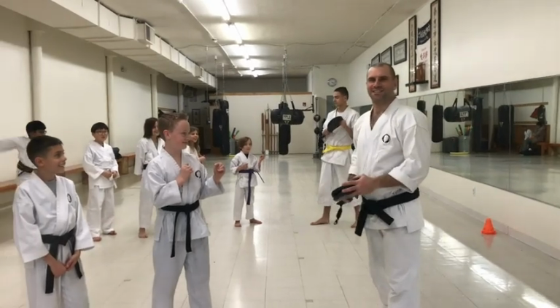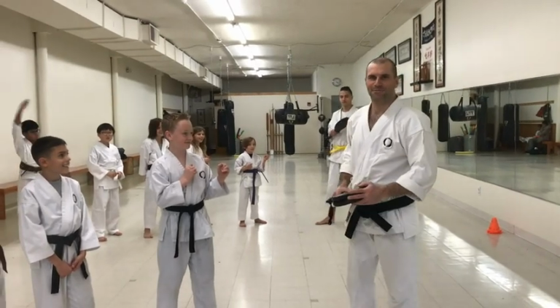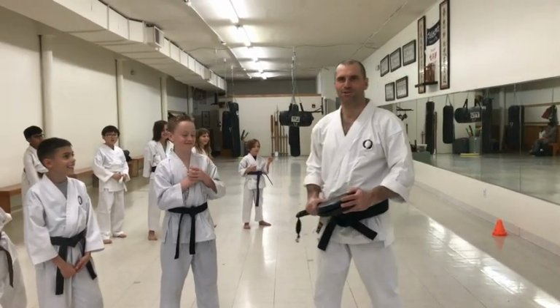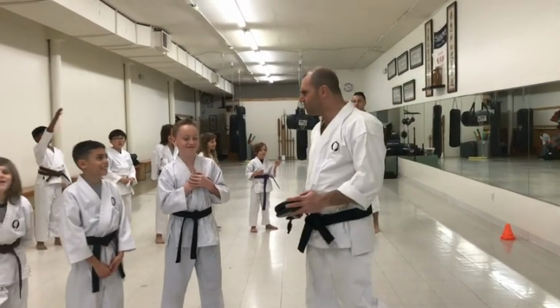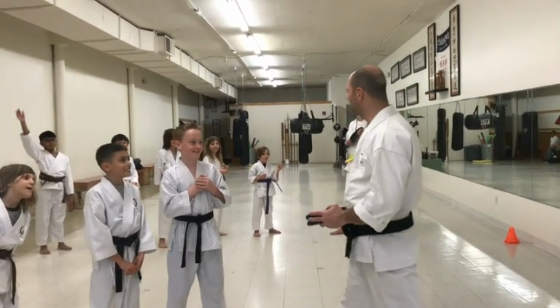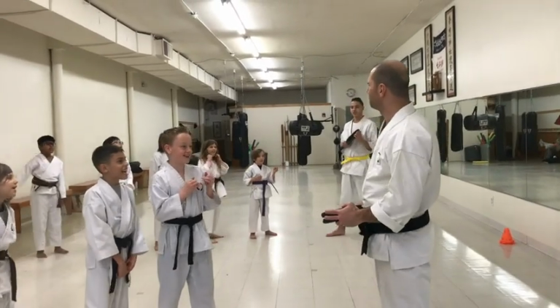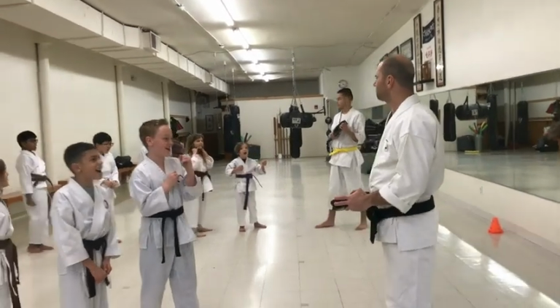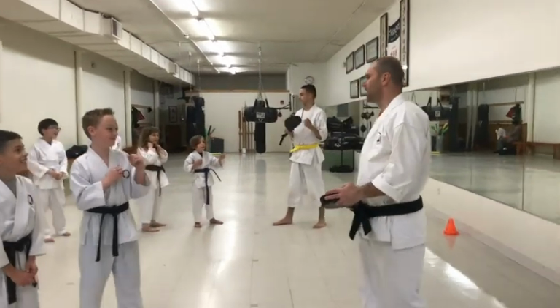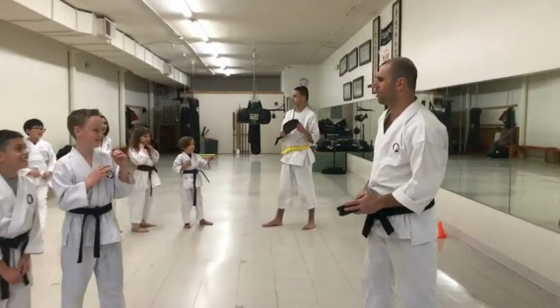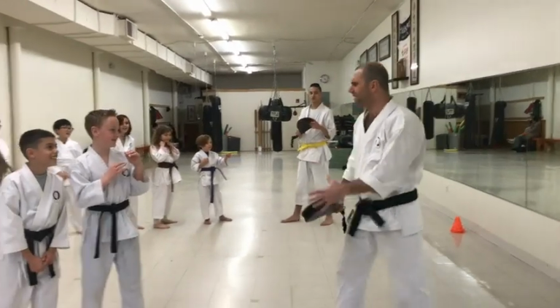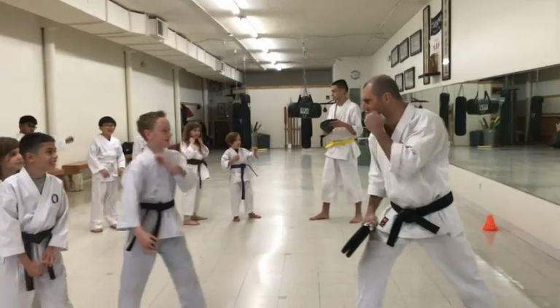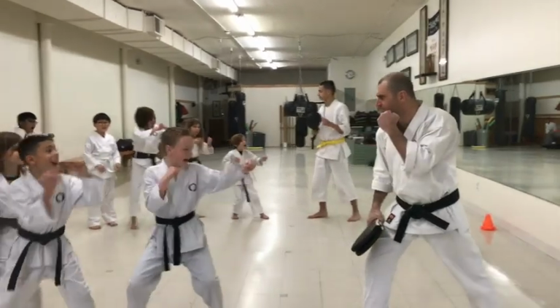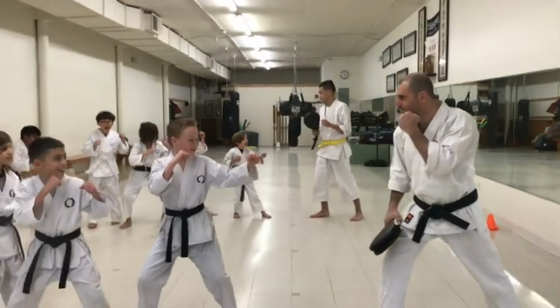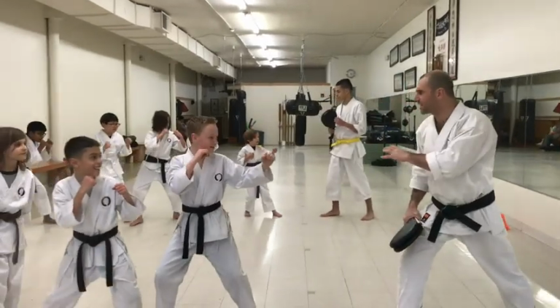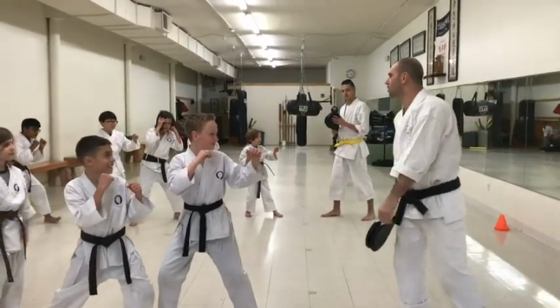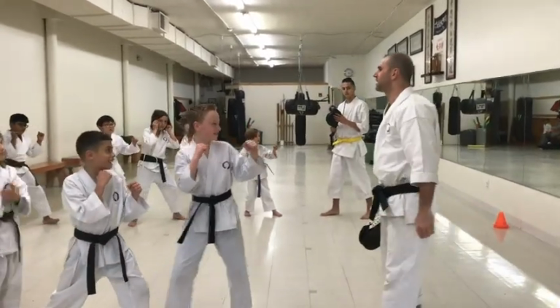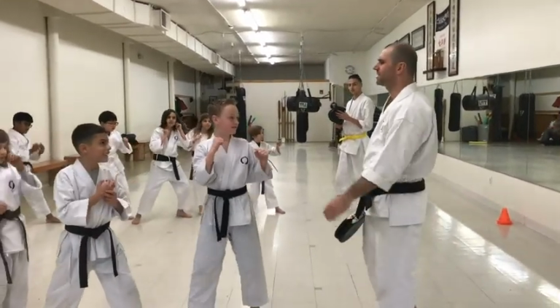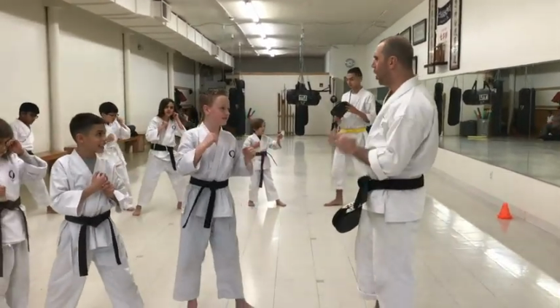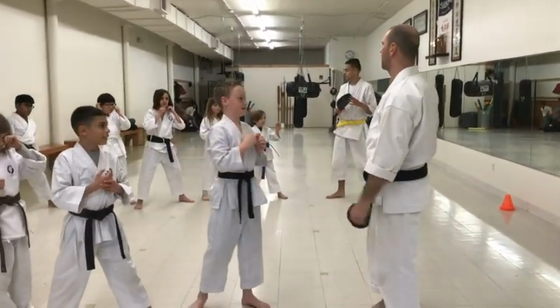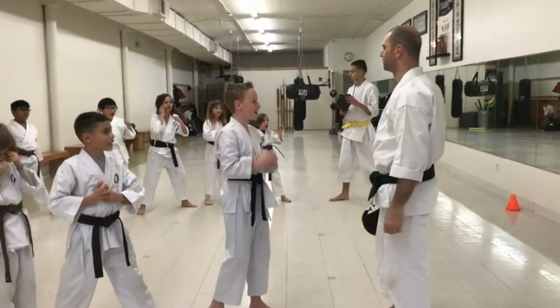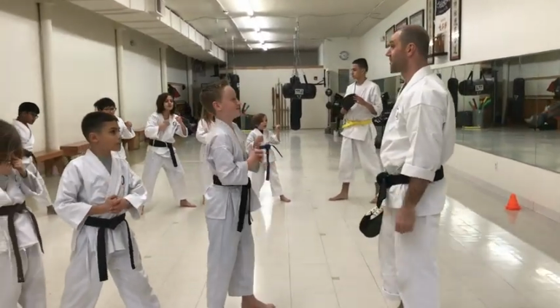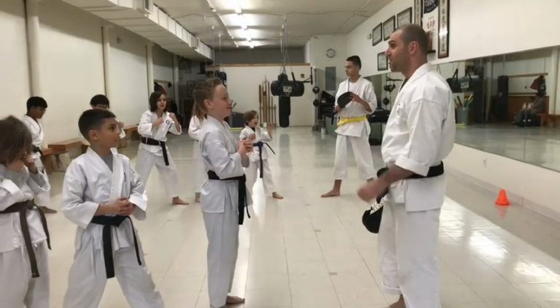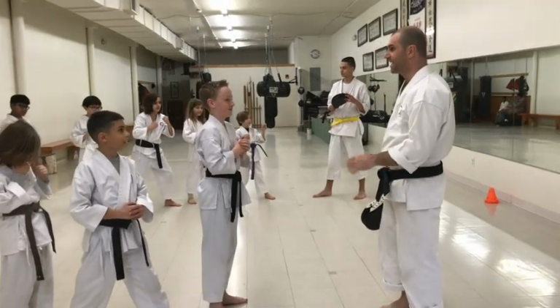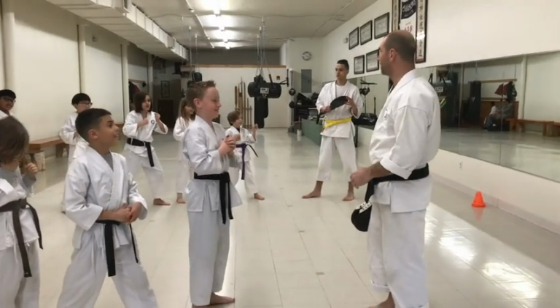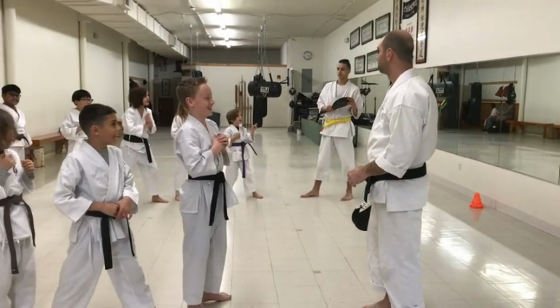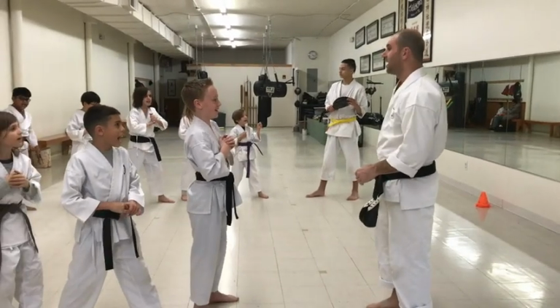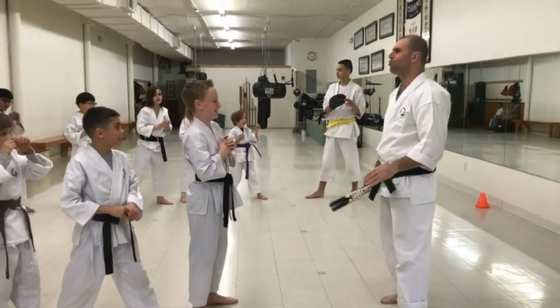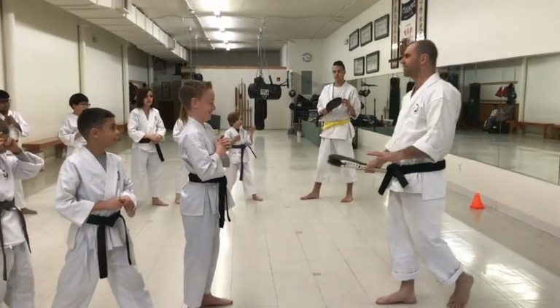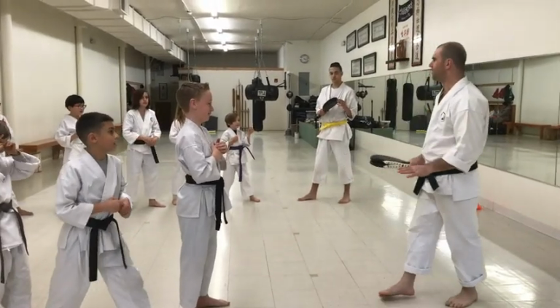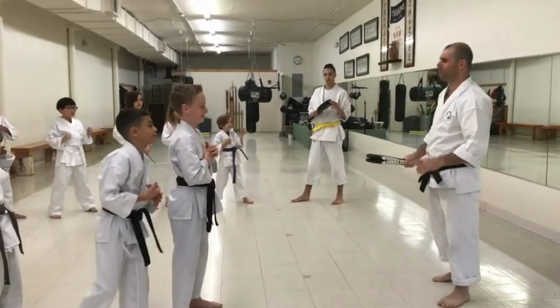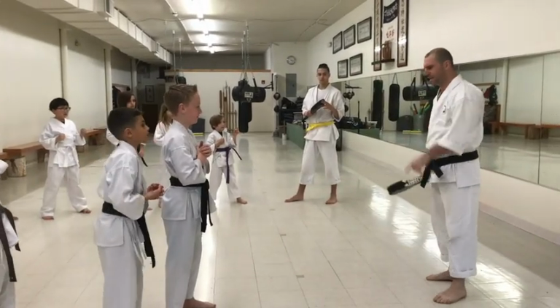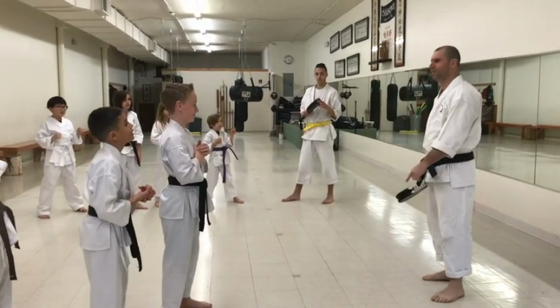Cincinnati here from the dojo. Are you guys ready? Yes. Here we go. Drop back five — that's what we're going to work on today. Everyone say: I can always do better. I can always do better. And I think I can. I think you can. I know you think that's the best you can do, but I'll bet you can do better.